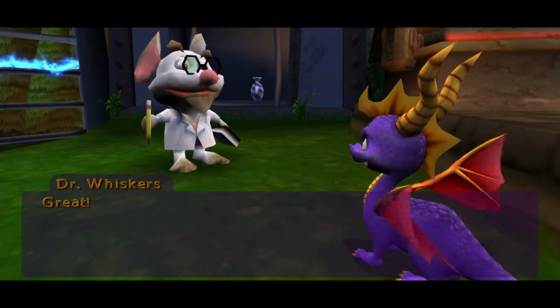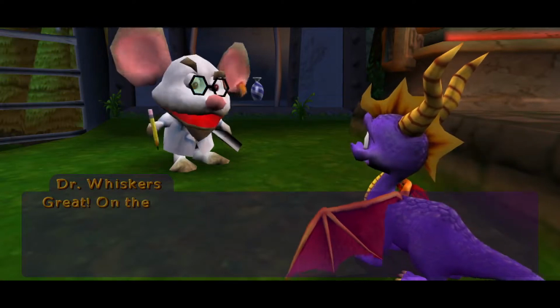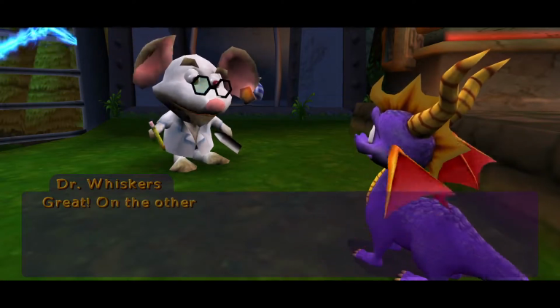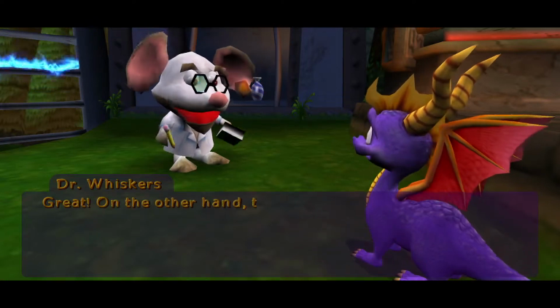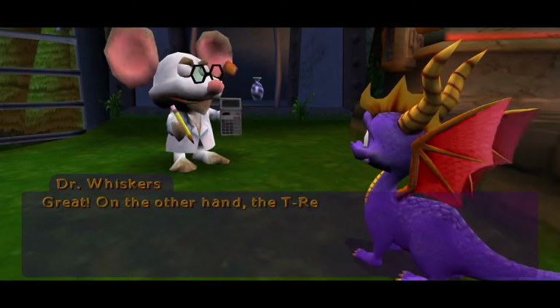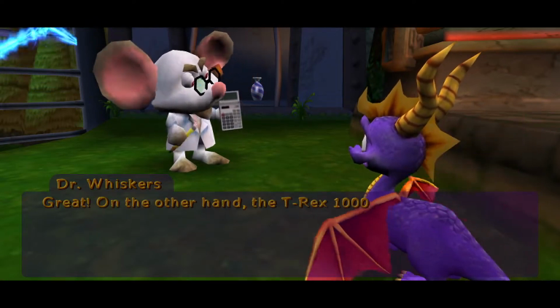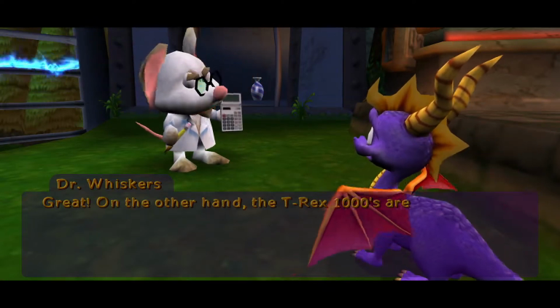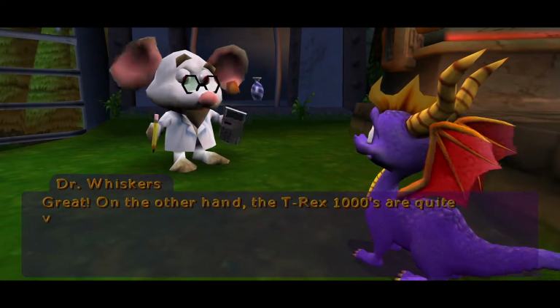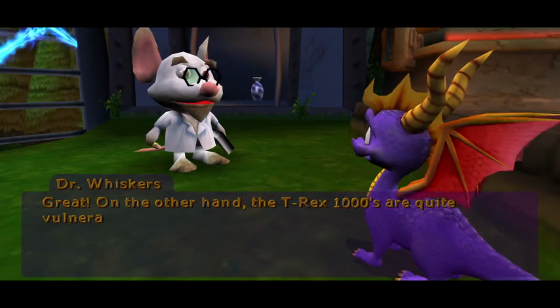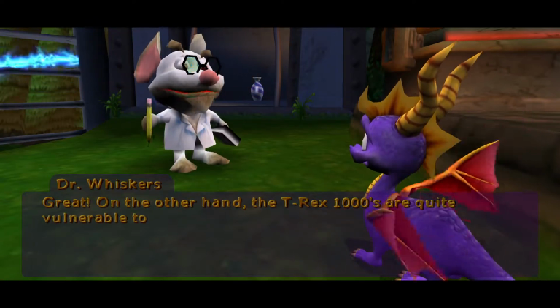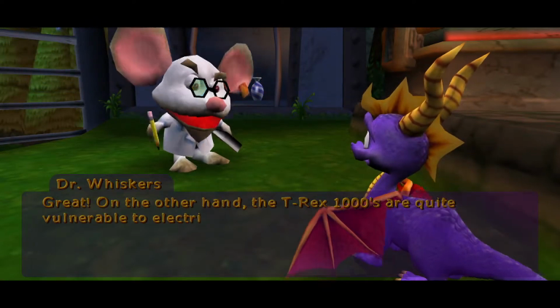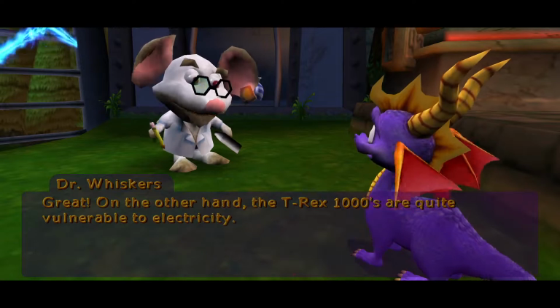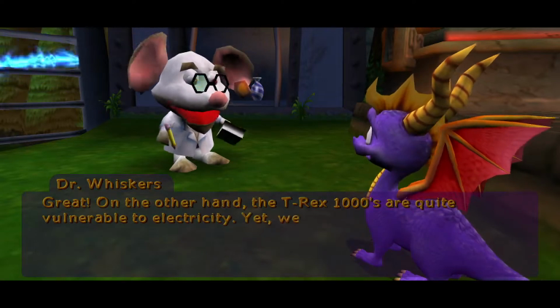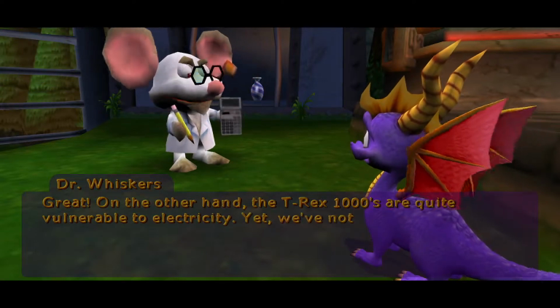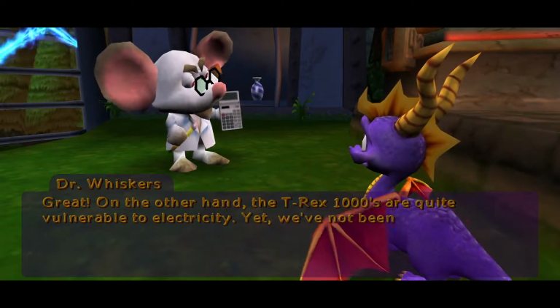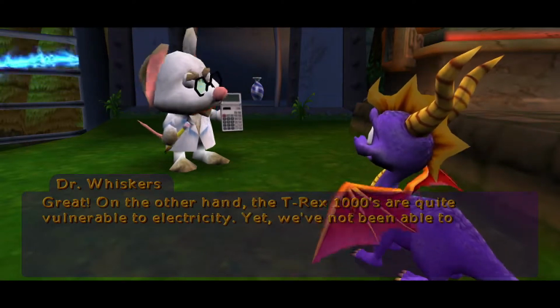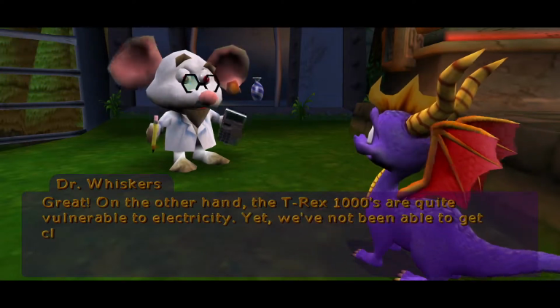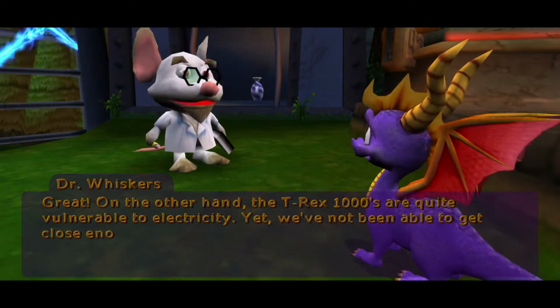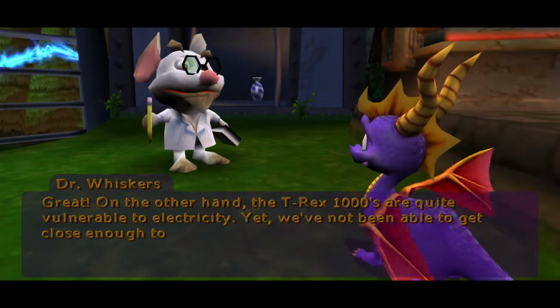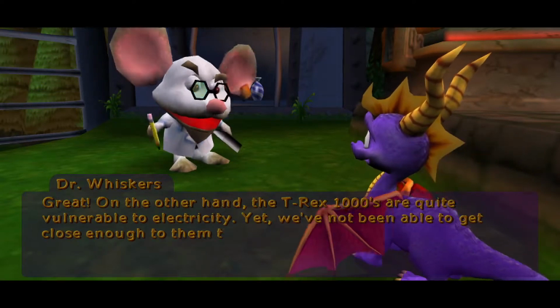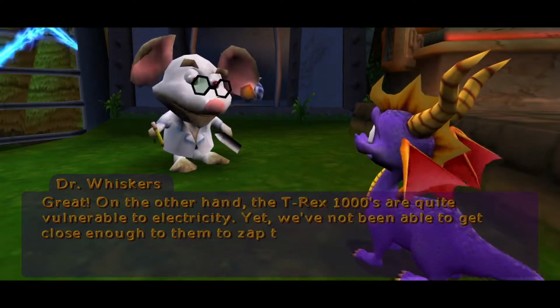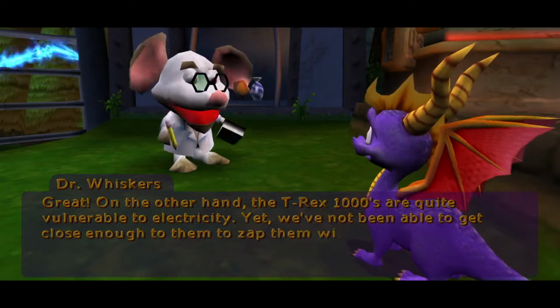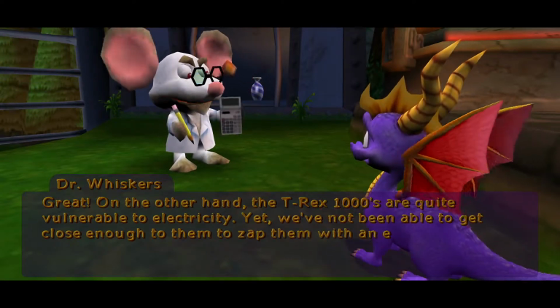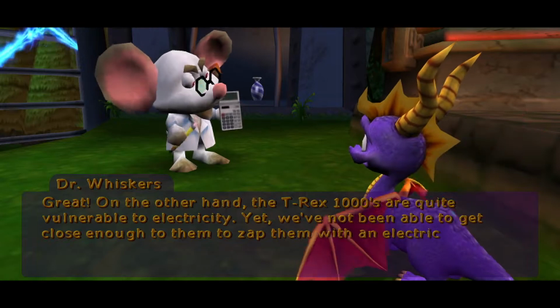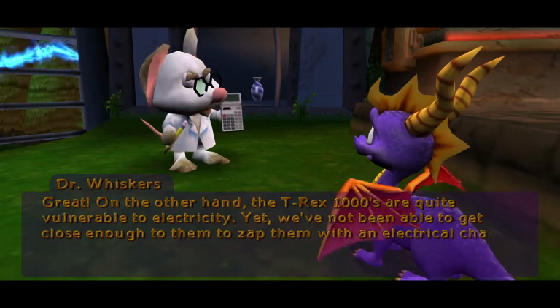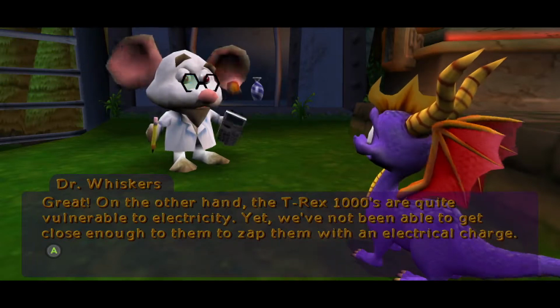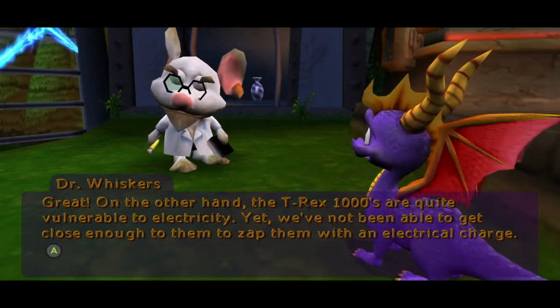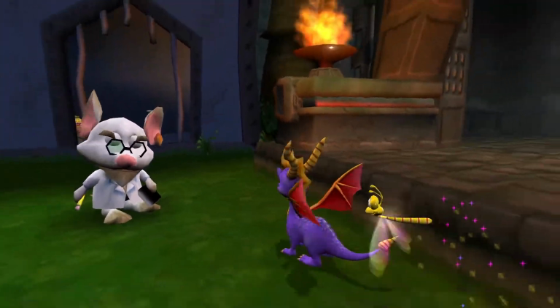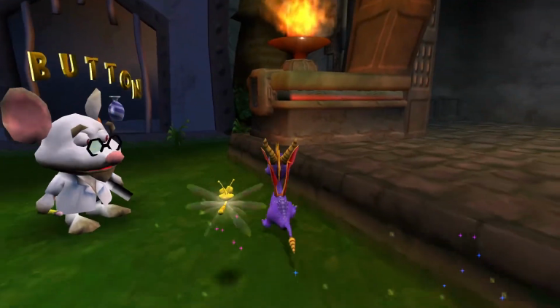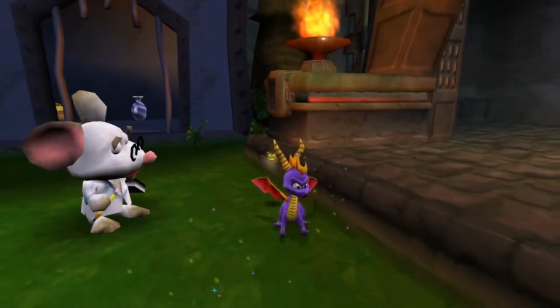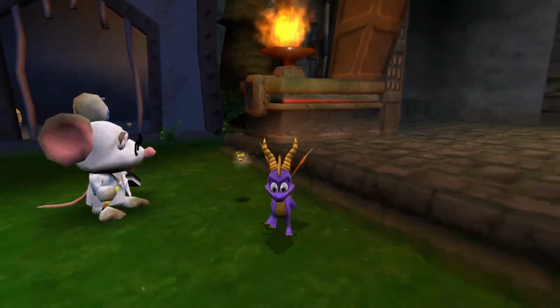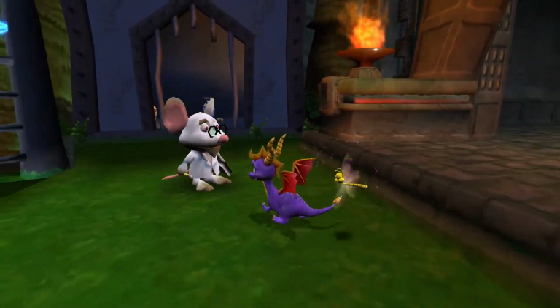We did find a flaw in the R-1000 models when they were exposed to sub-zero temperatures. Perhaps that information will come in useful. No problem — I have just the right breath to chill them out. Great! On the other hand, the T-Rex-1000s are quite vulnerable to electricity, yet we've not been able to get close enough to them to zap them with an electrical charge.